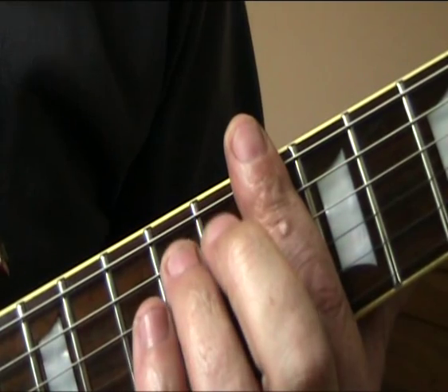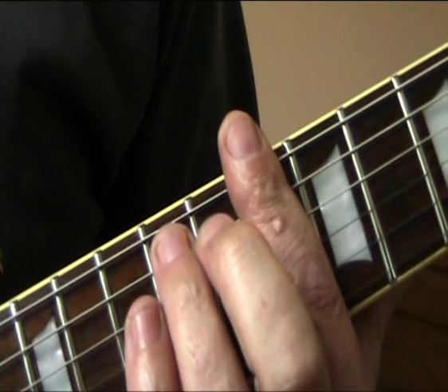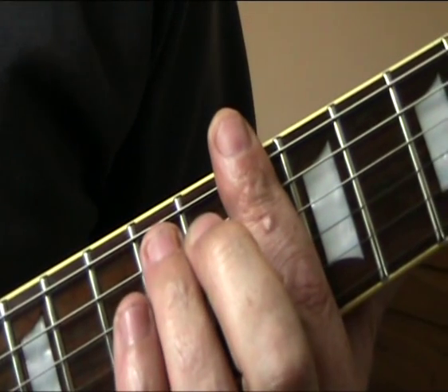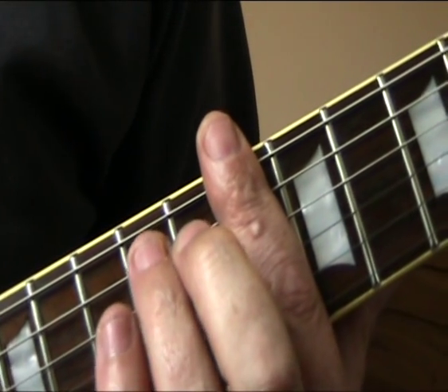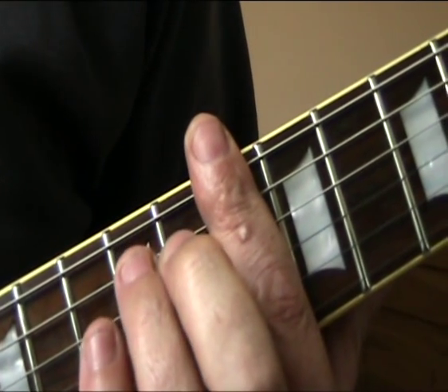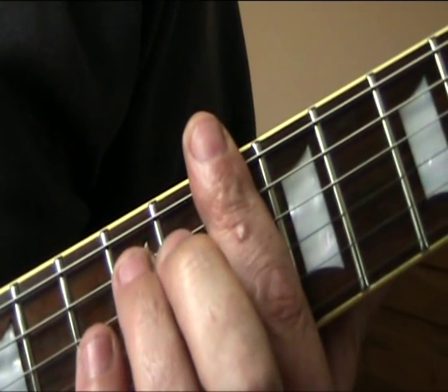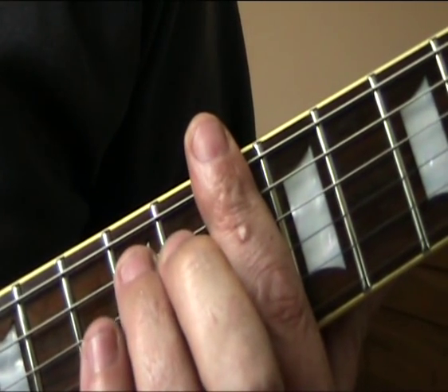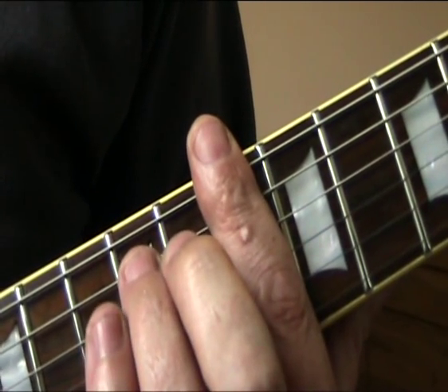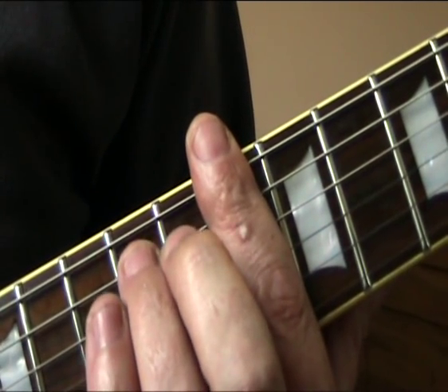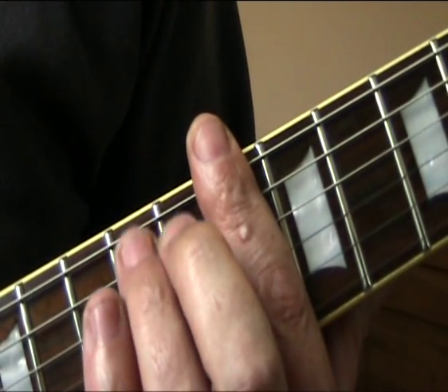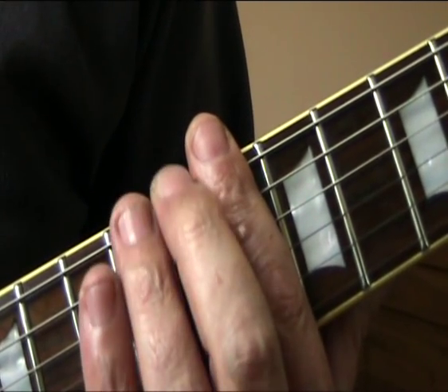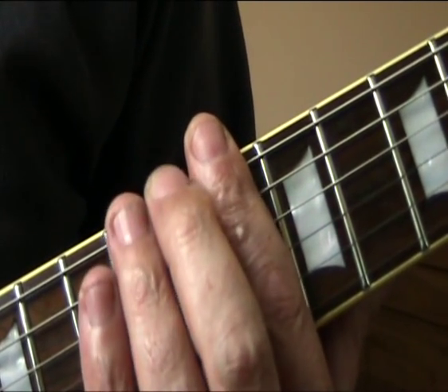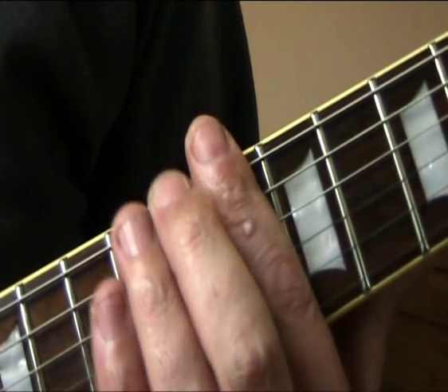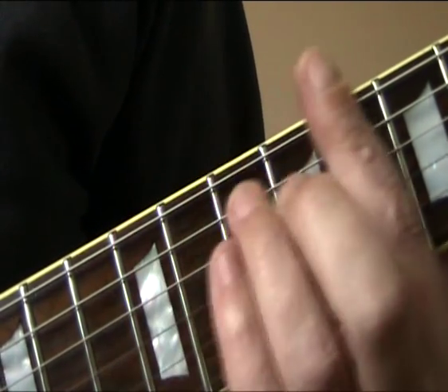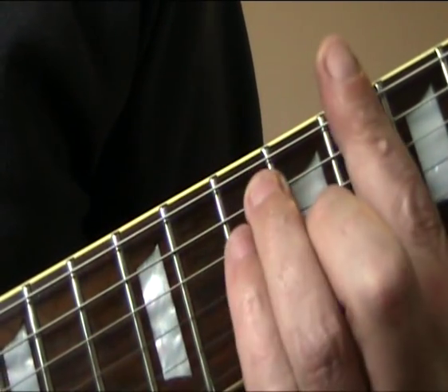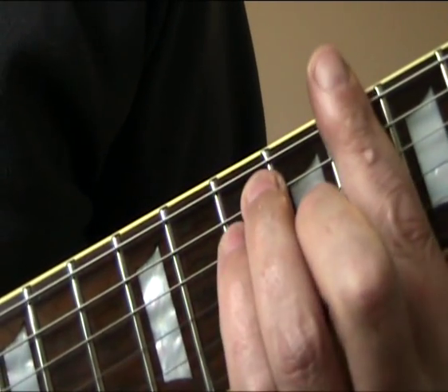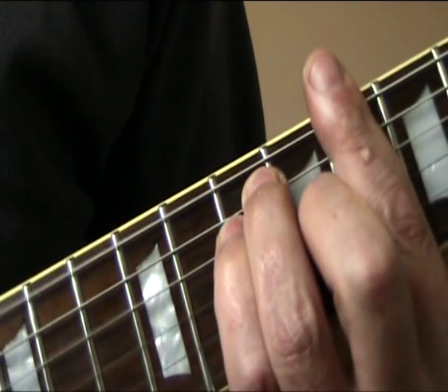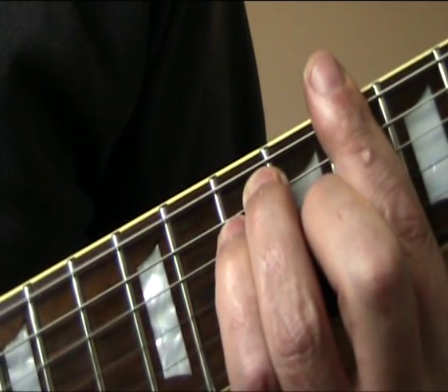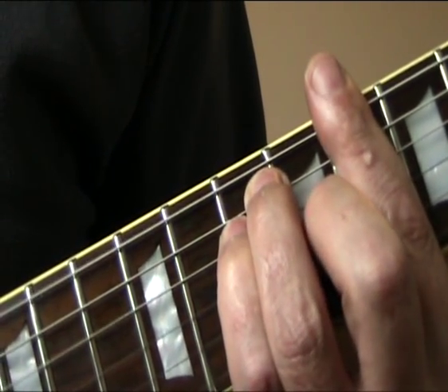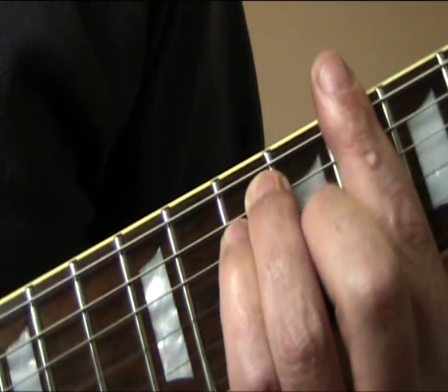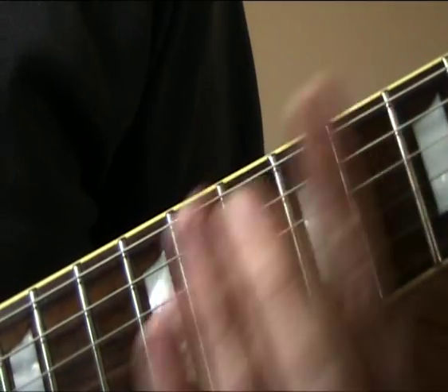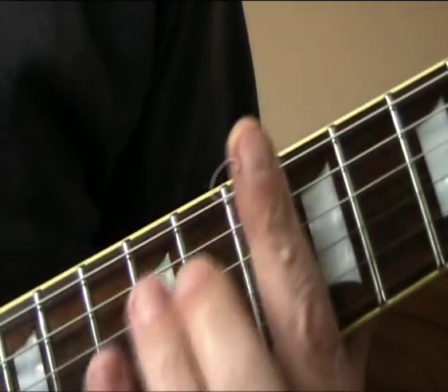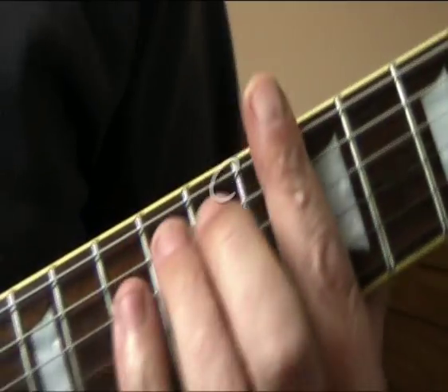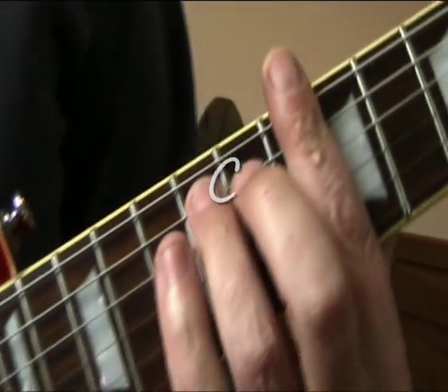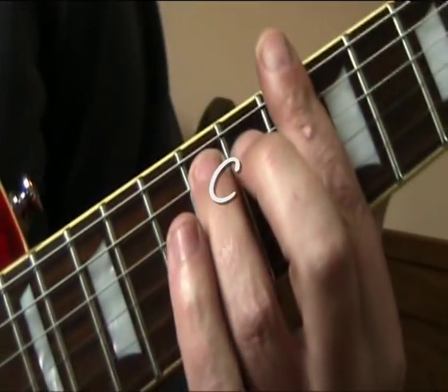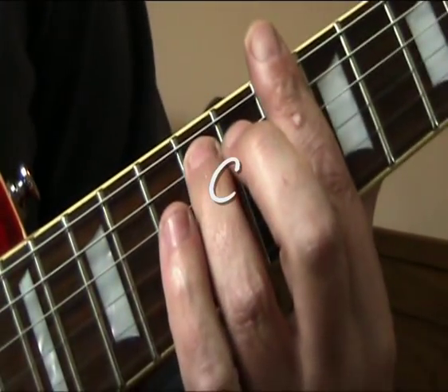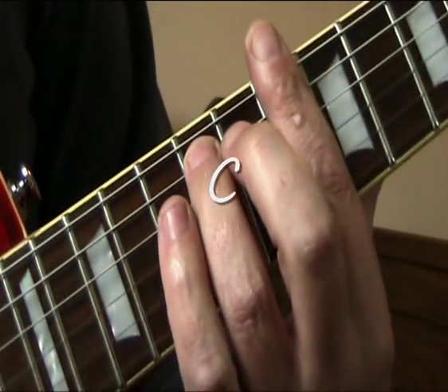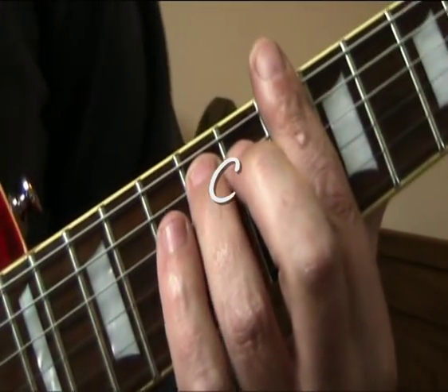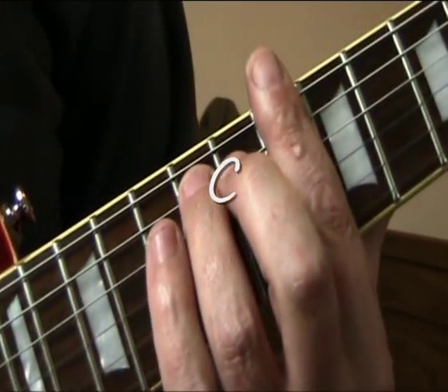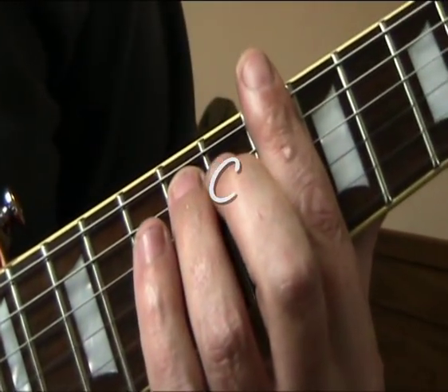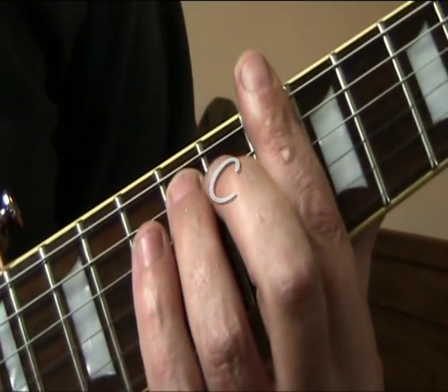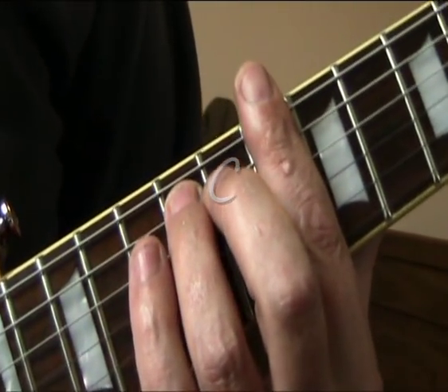And we're going to be leading into... Are you using the internet? Yes. Go away.